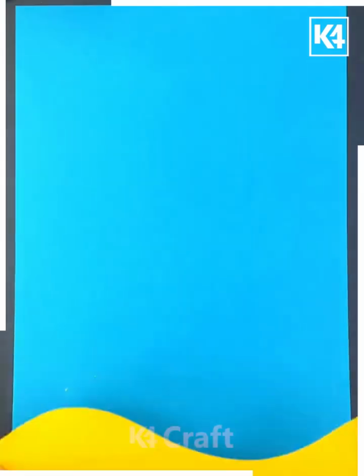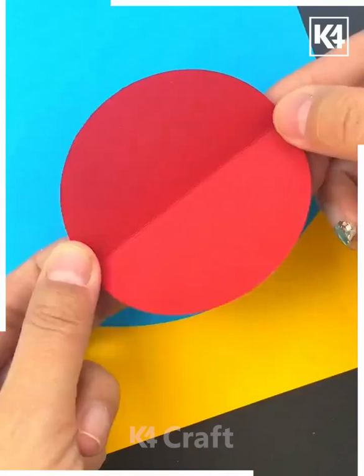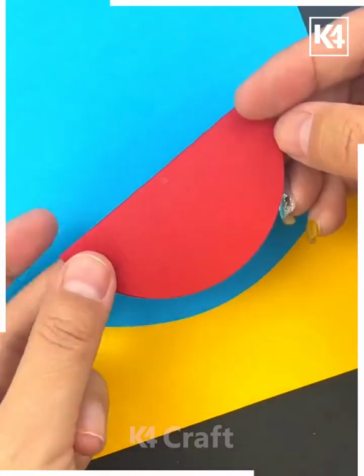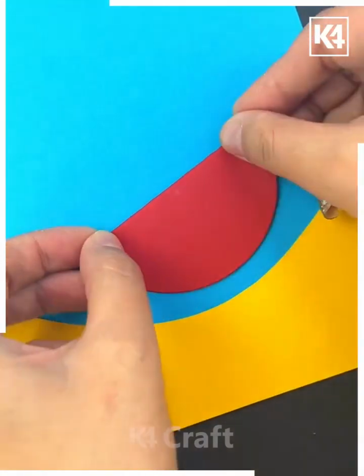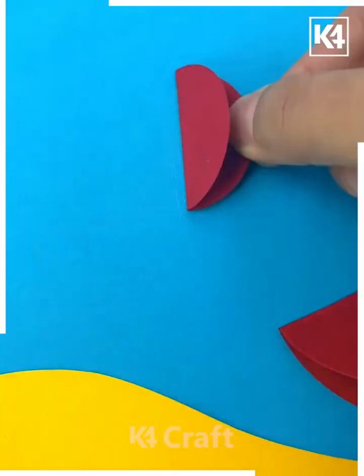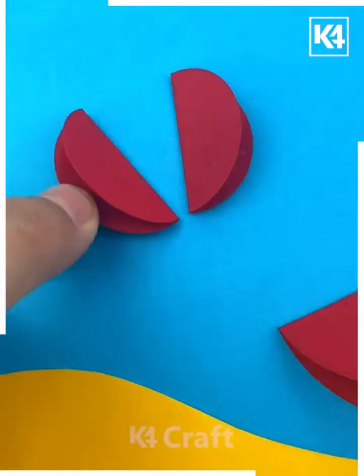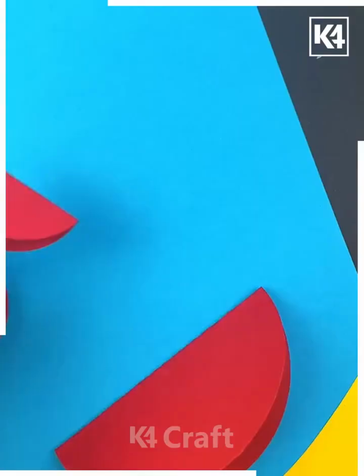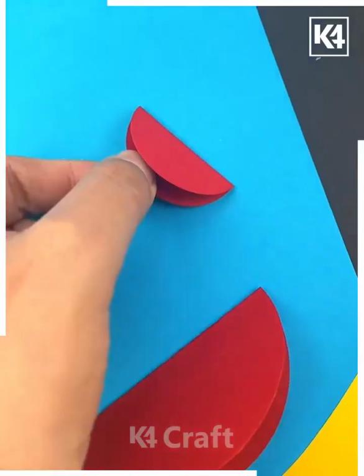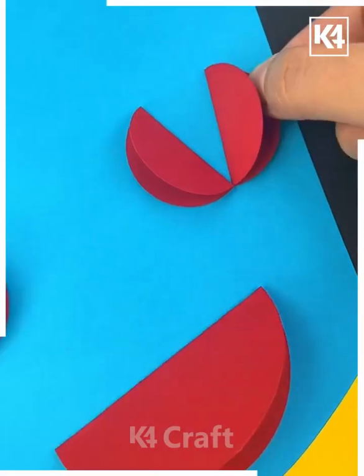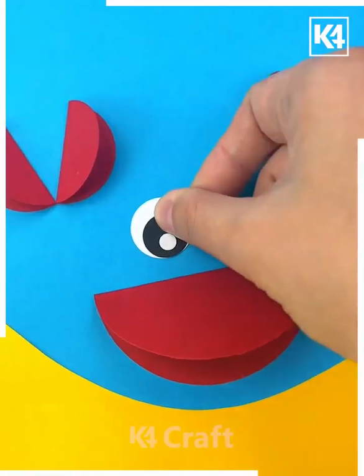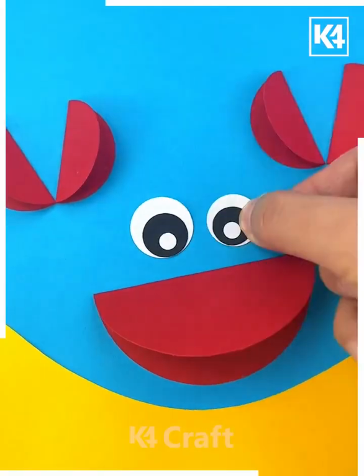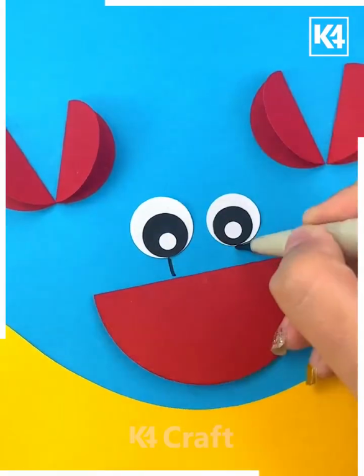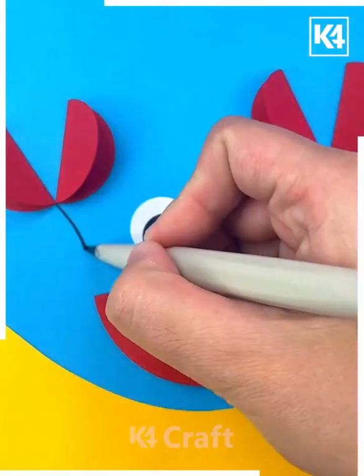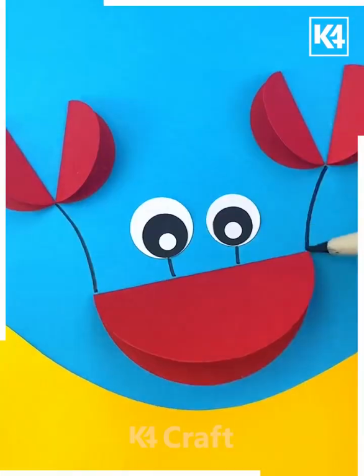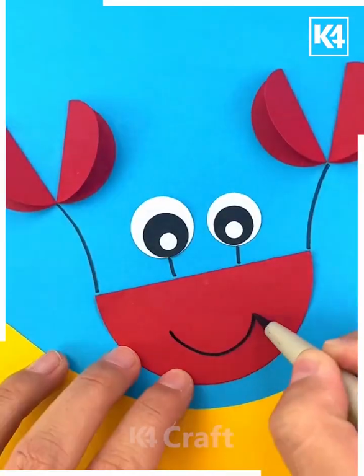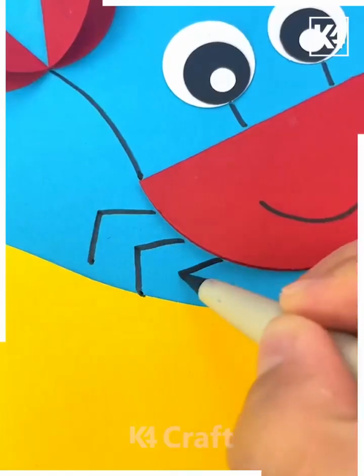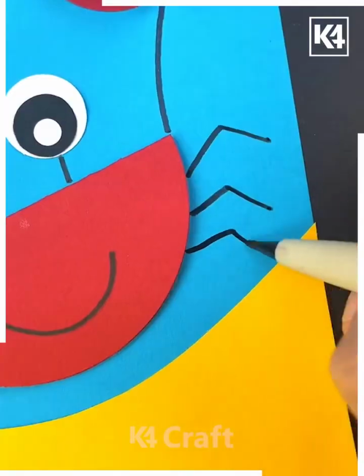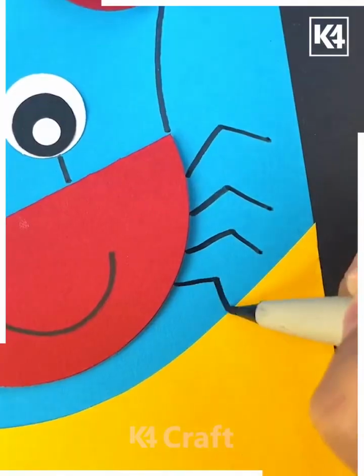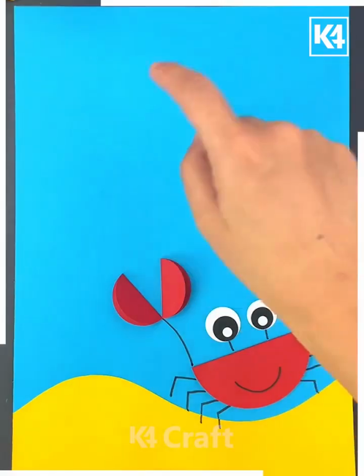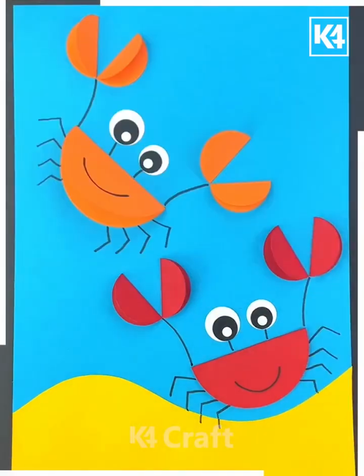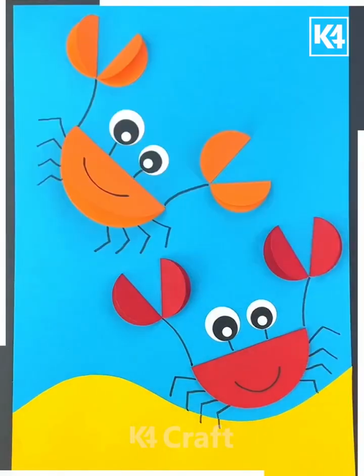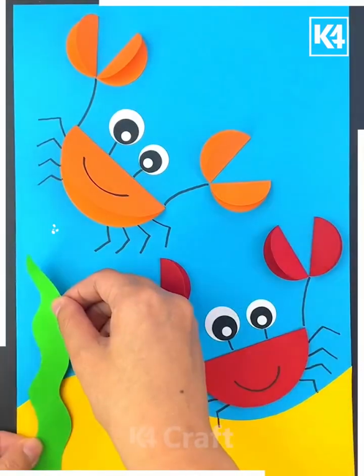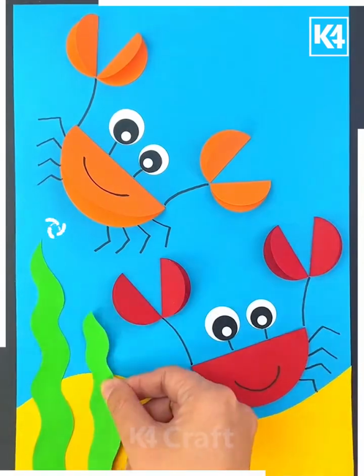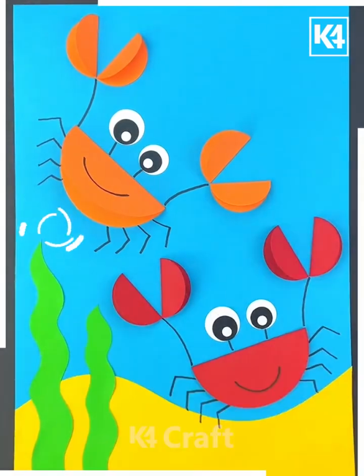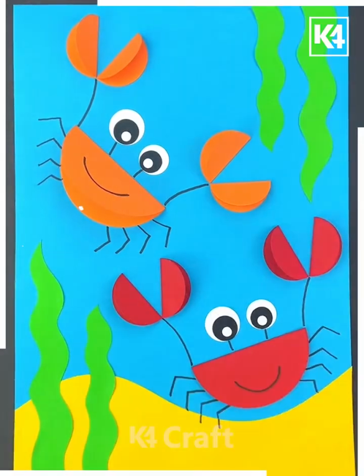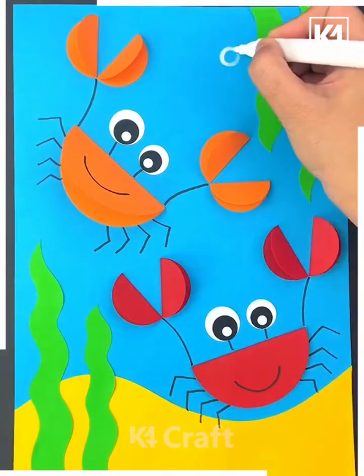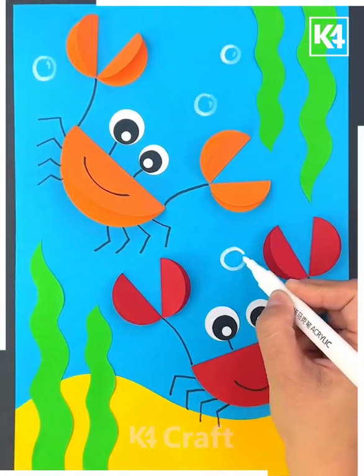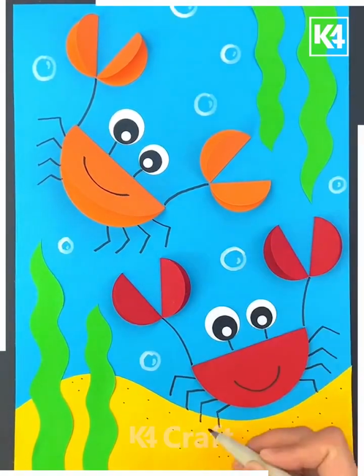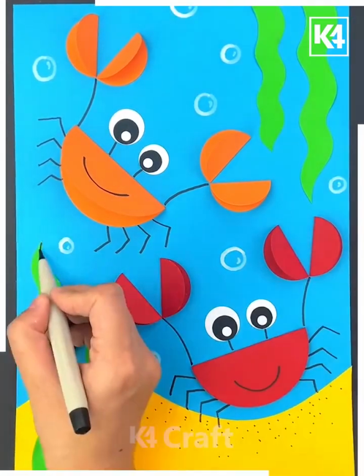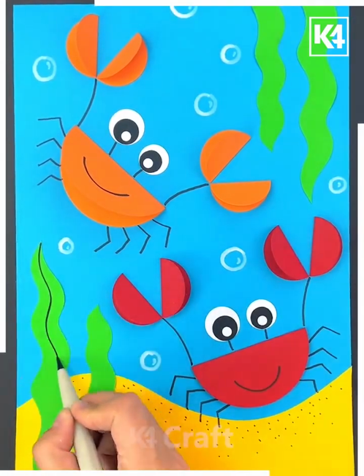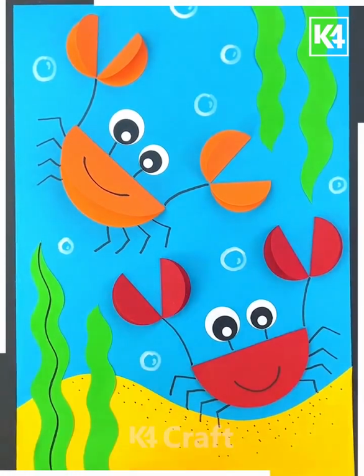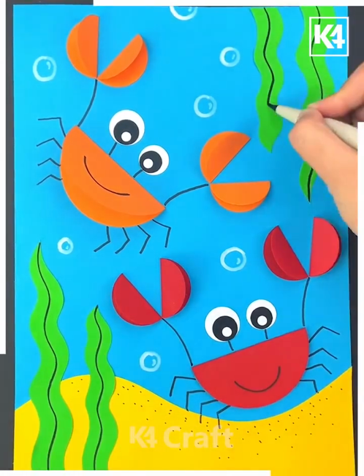Start off by adding a yellow bottom to denote the sand. Then take multiple circular sheets of paper, fold them in half, and make the crab as well as its claws. Draw on some grass or you may use some green paper.